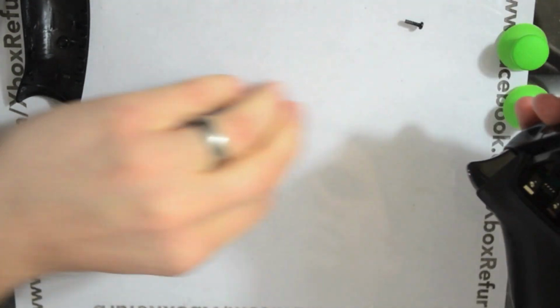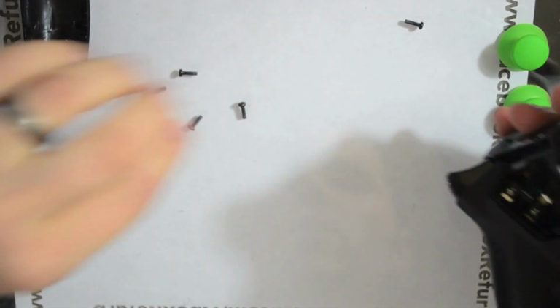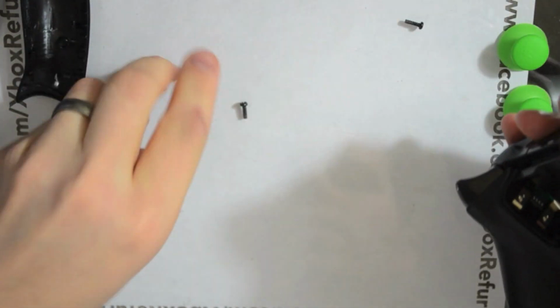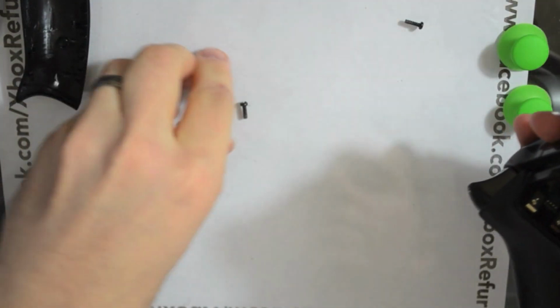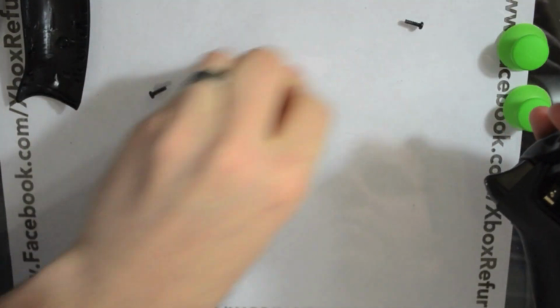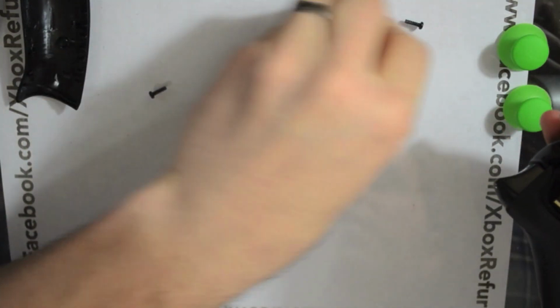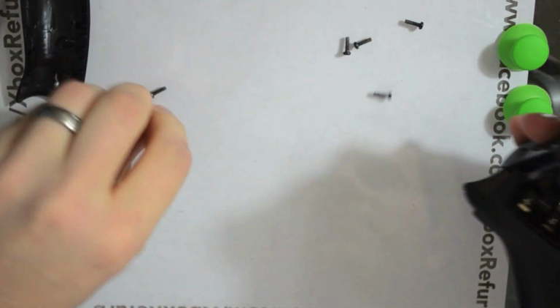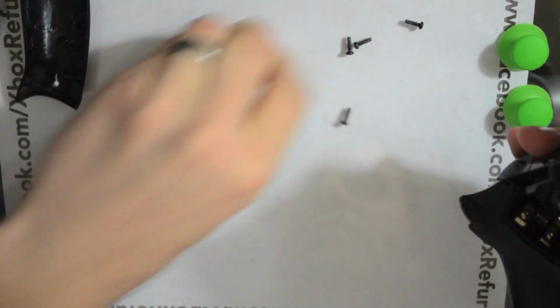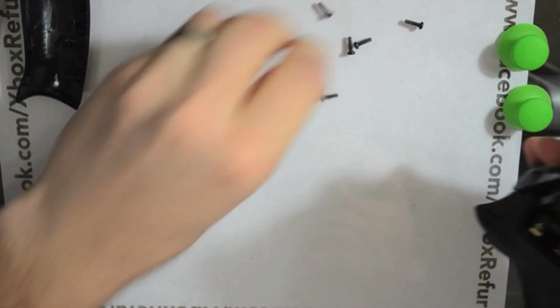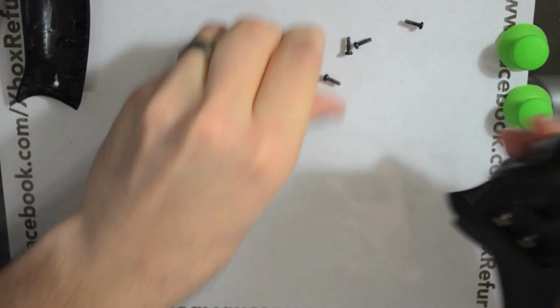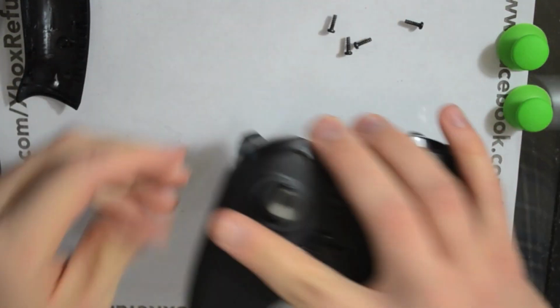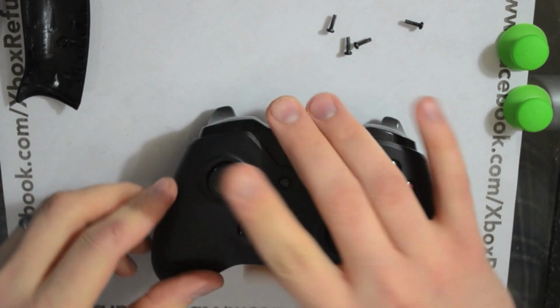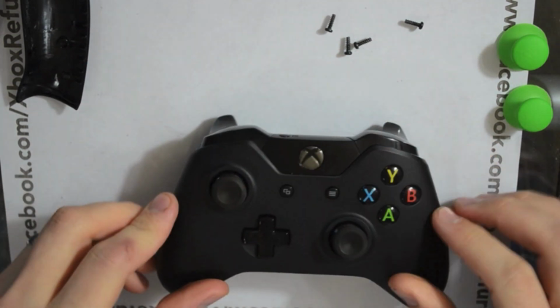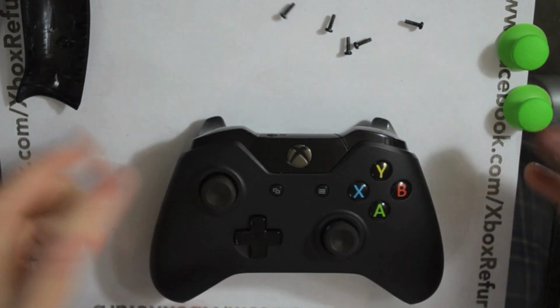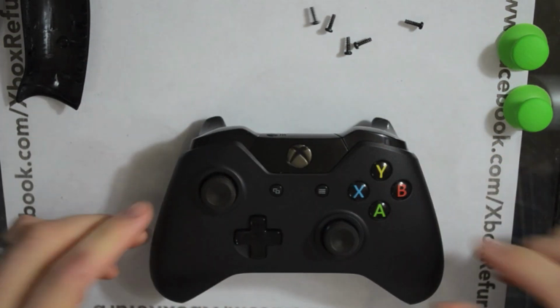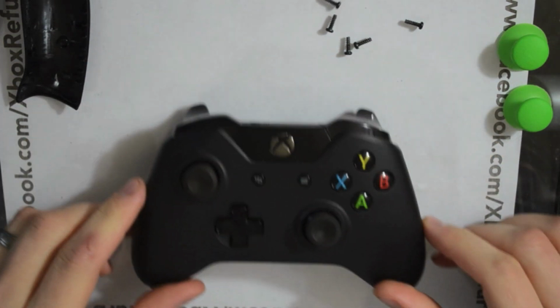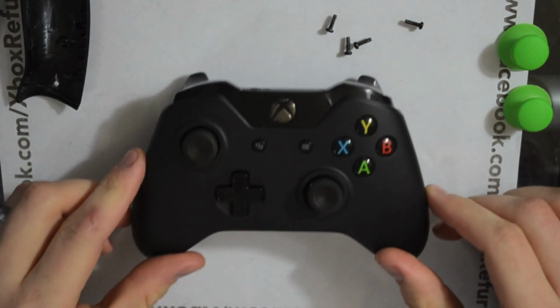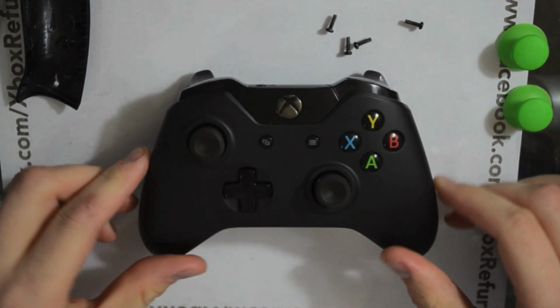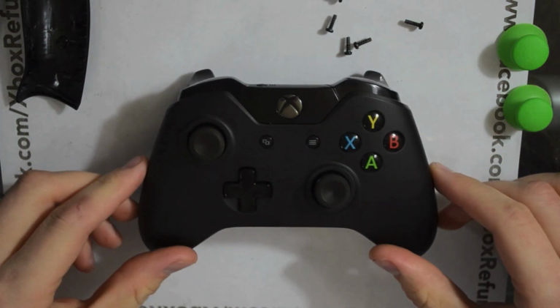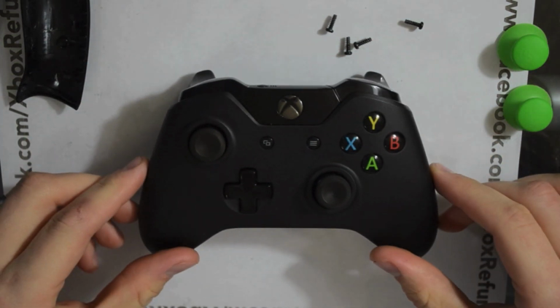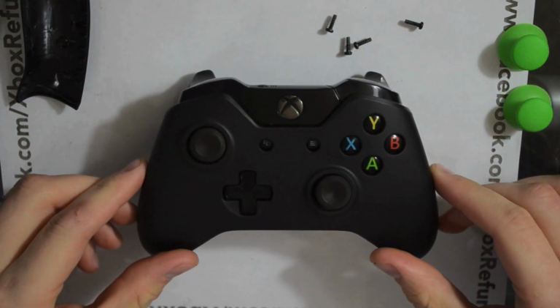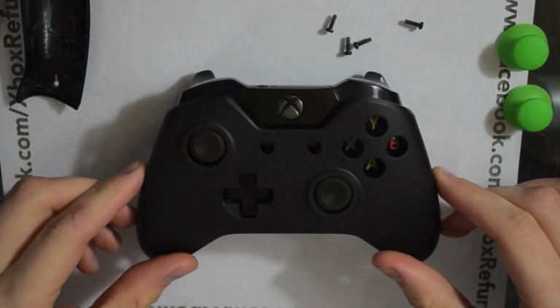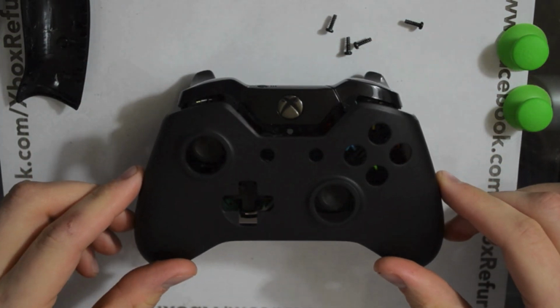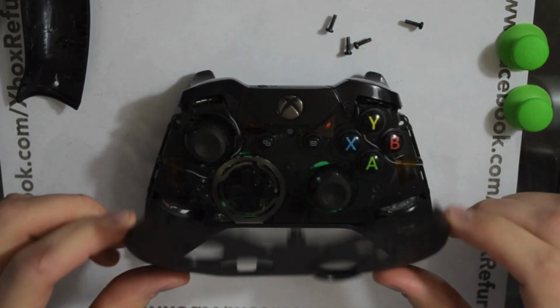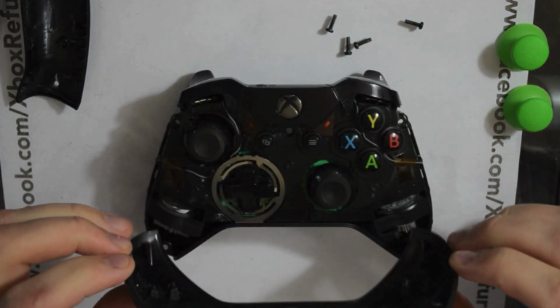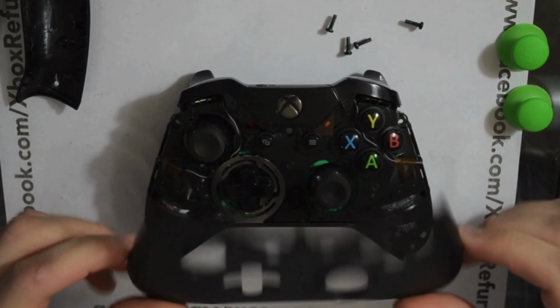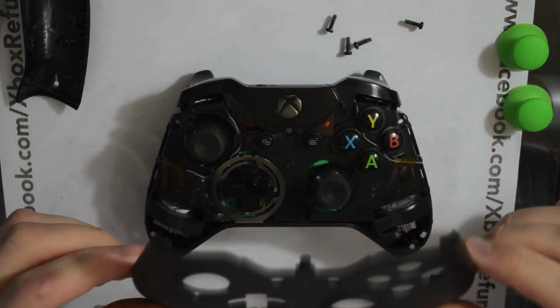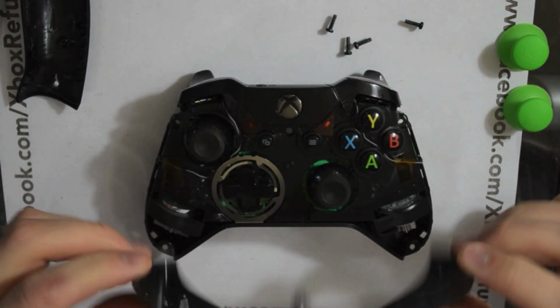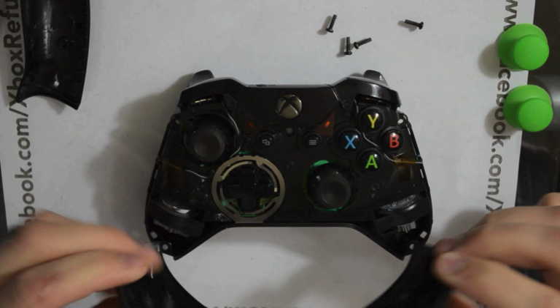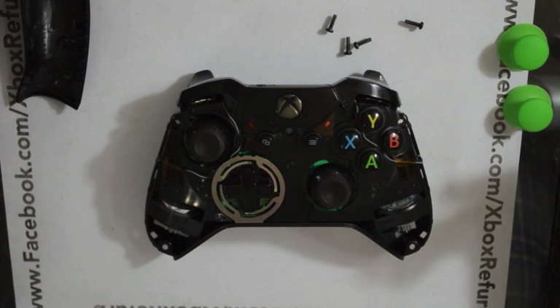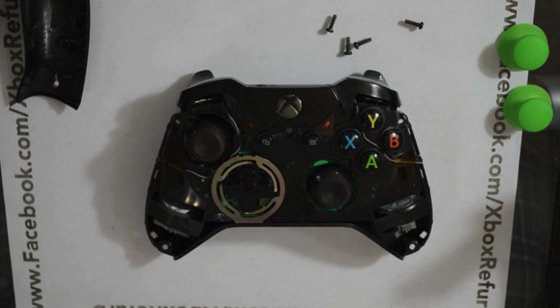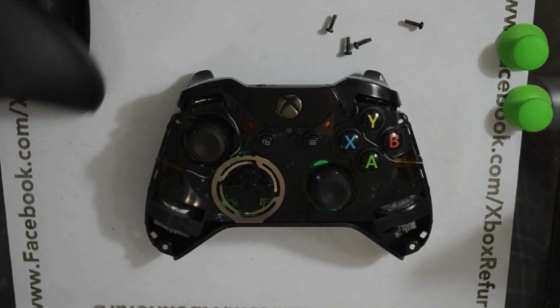Hold the whole controller together to keep it from falling apart on you. All you'll have to simply do is lay it down flat, and this faceplate will just lift straight off. And that's it.